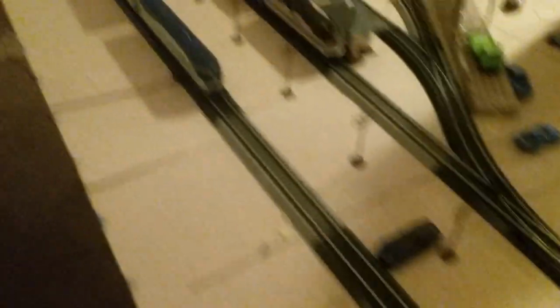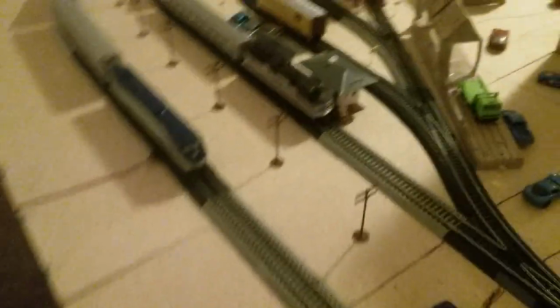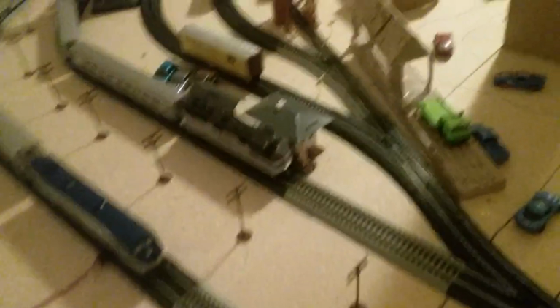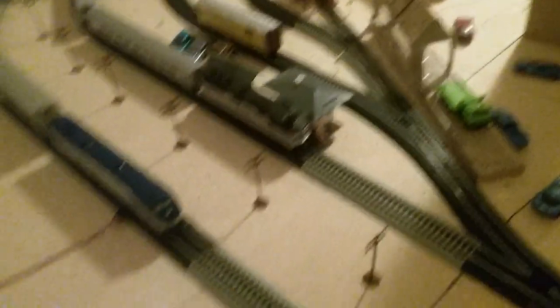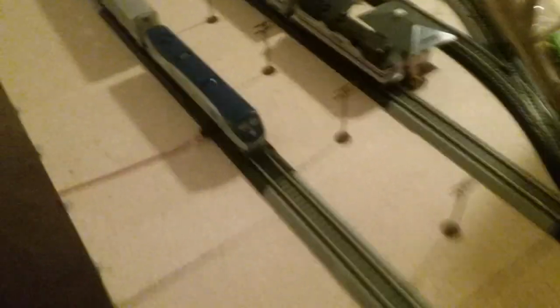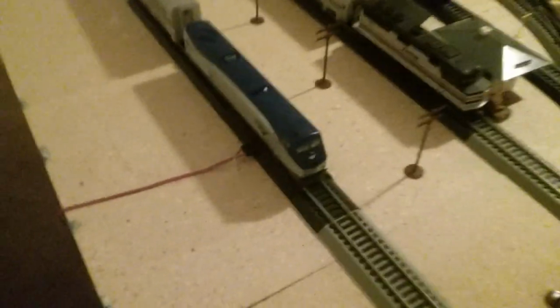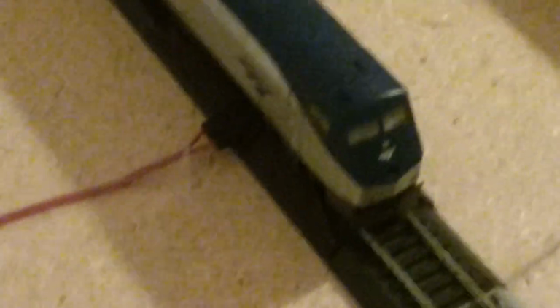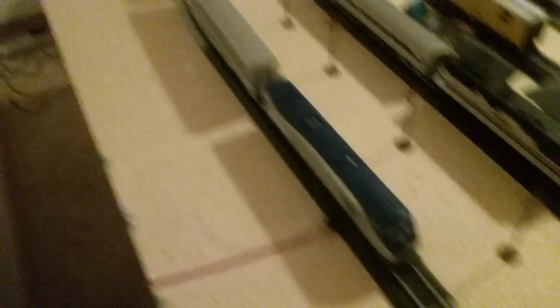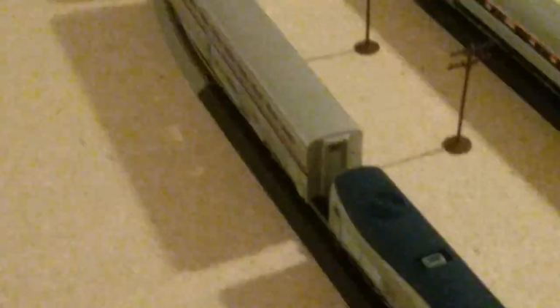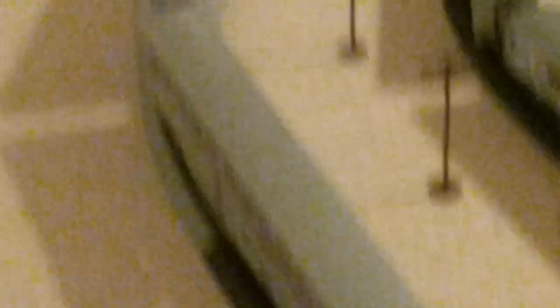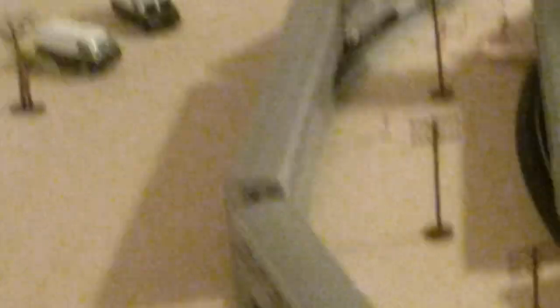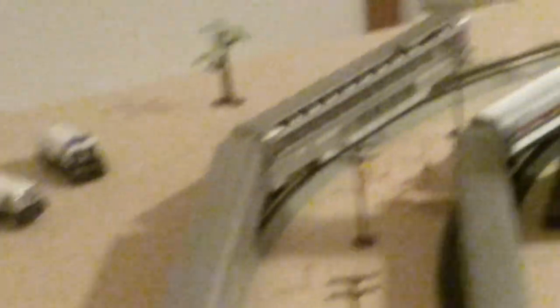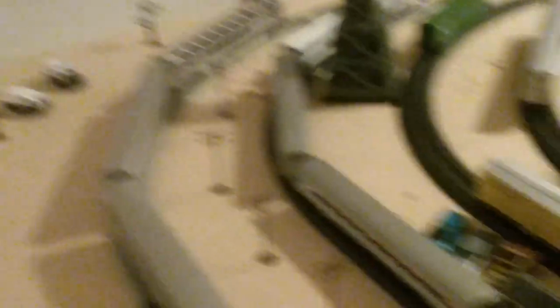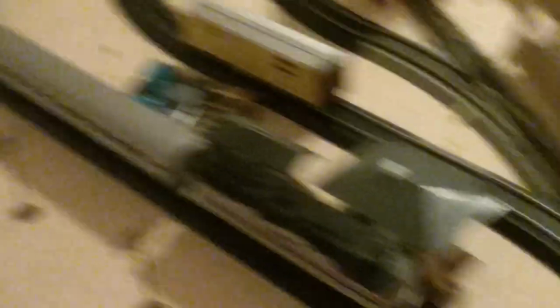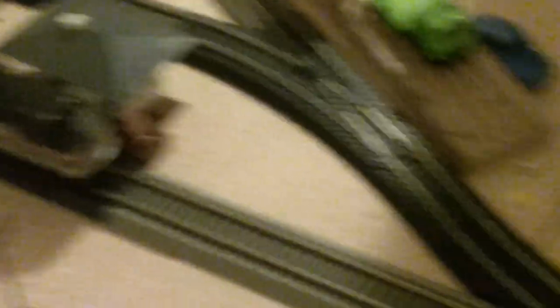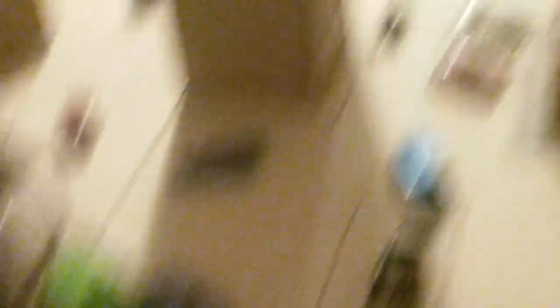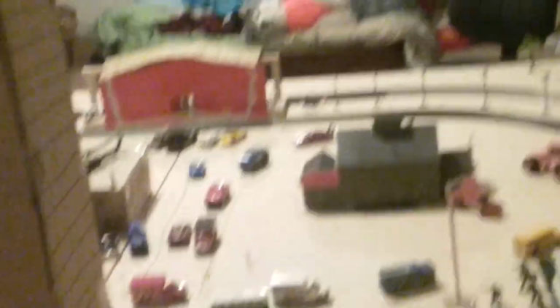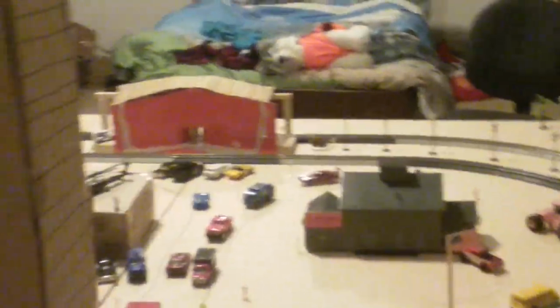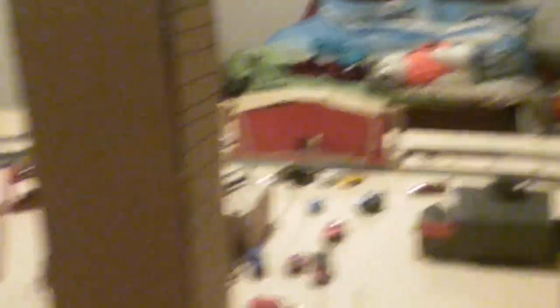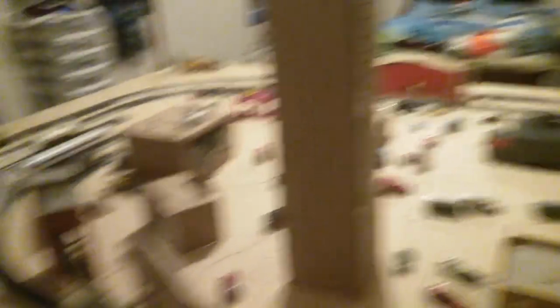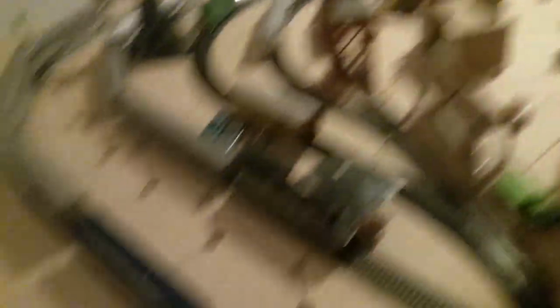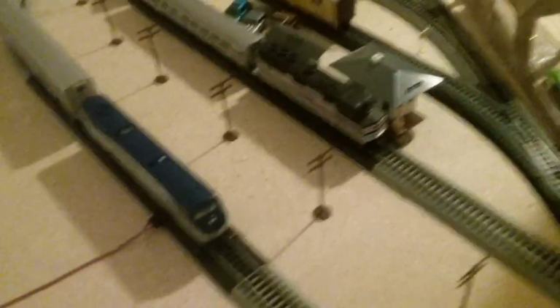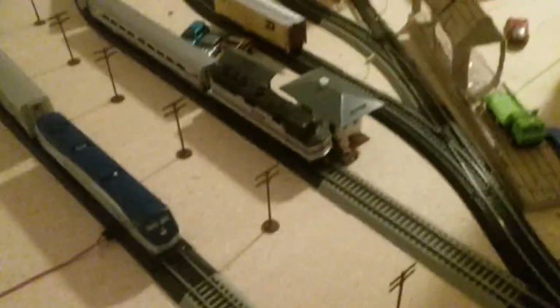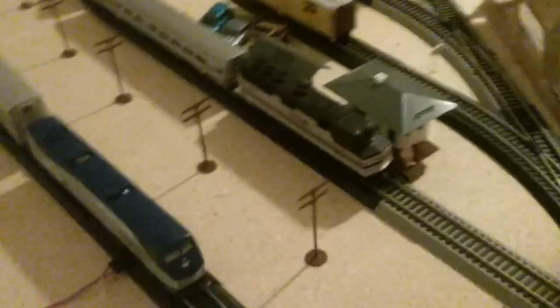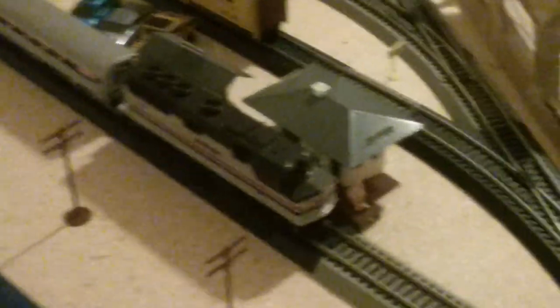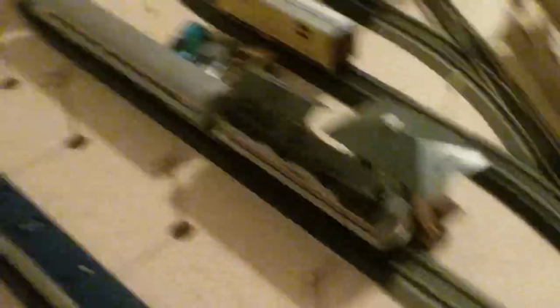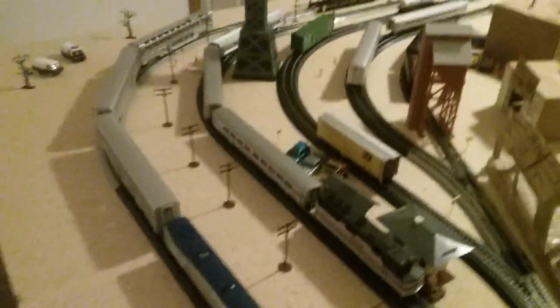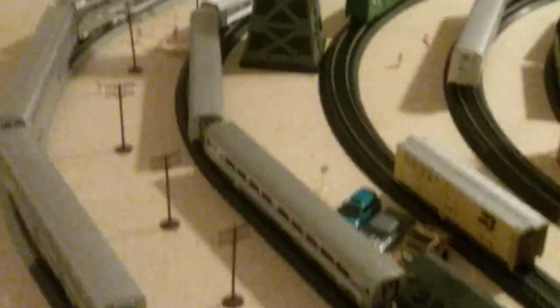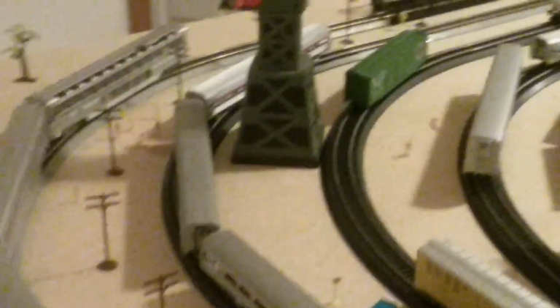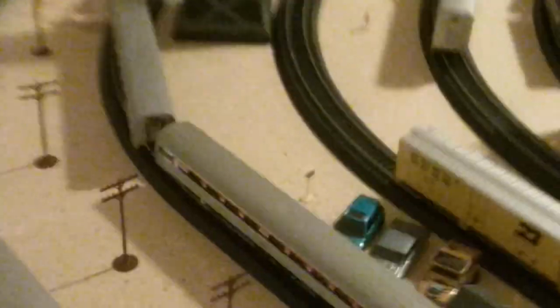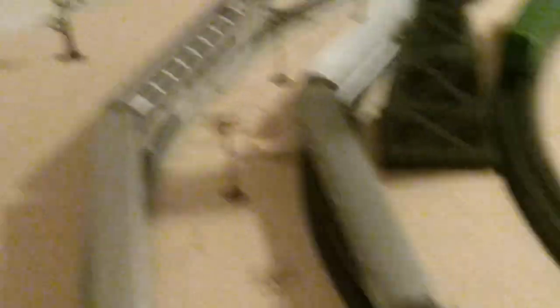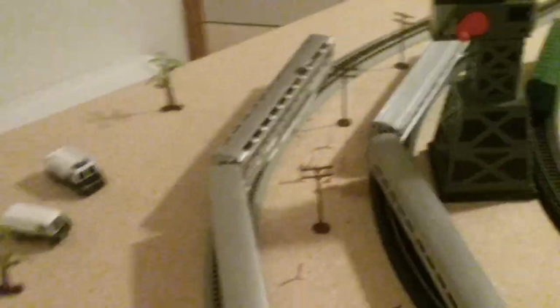So we have a Genesis here pulling some double-deckers, and we have an F40PH pulling three Amfleet cars.